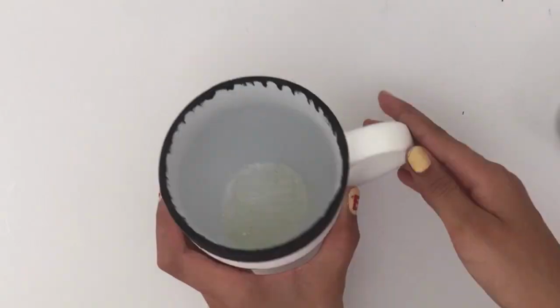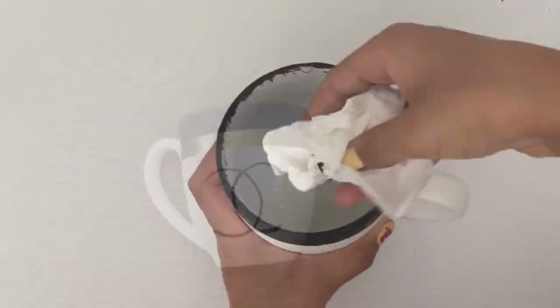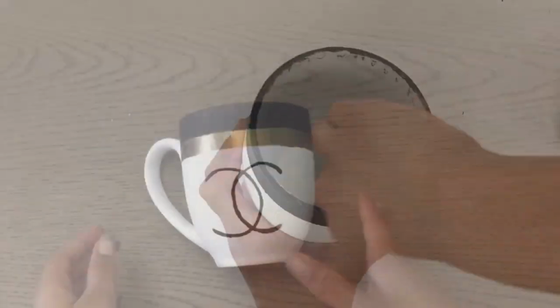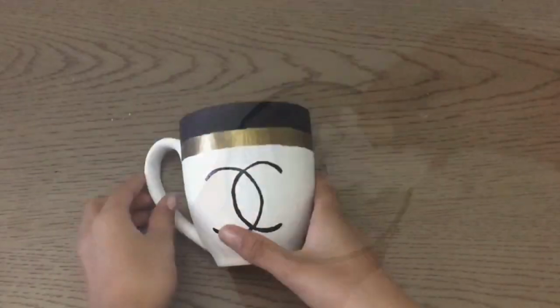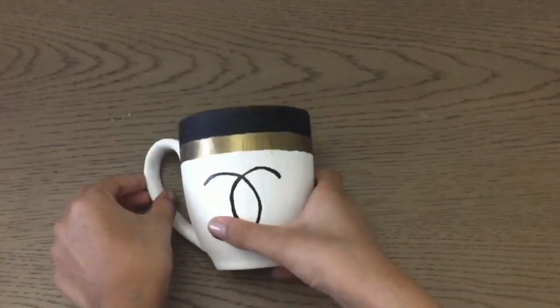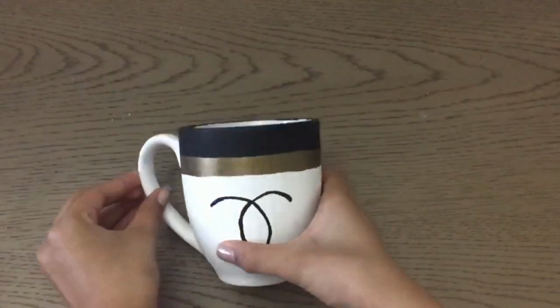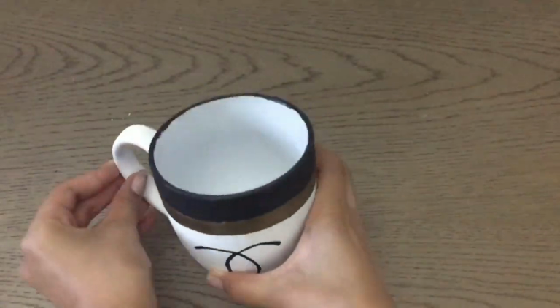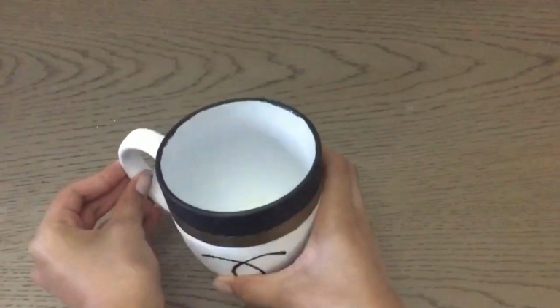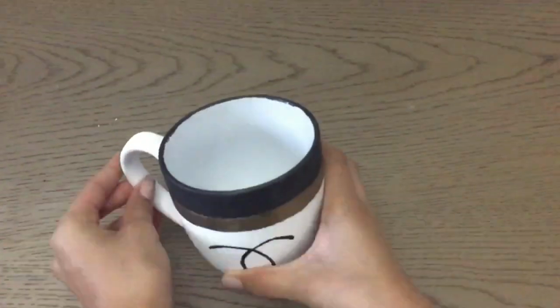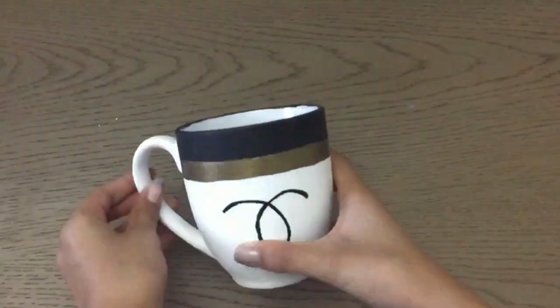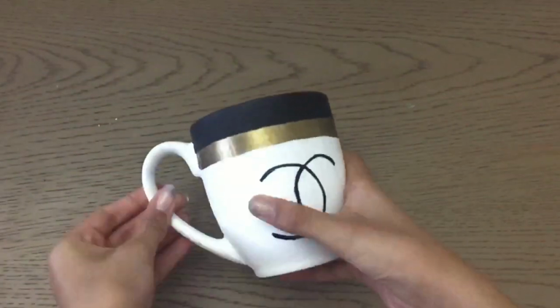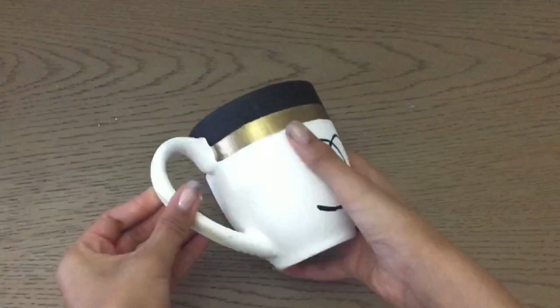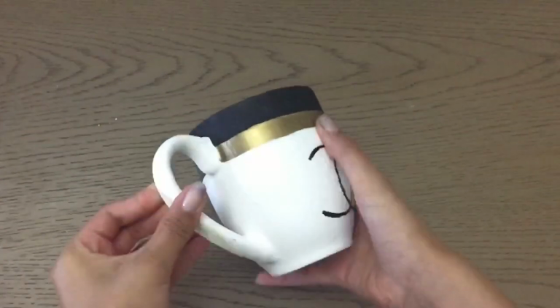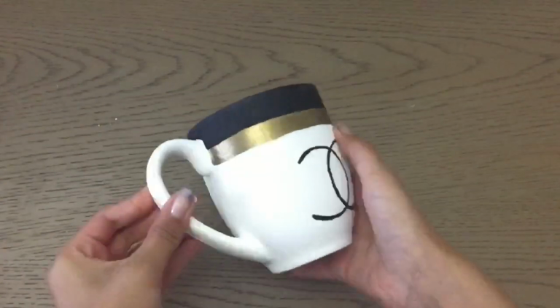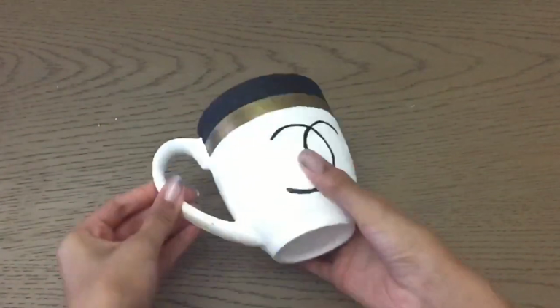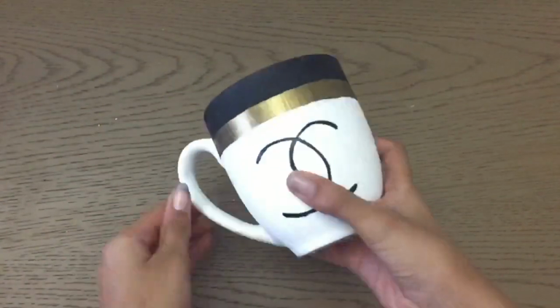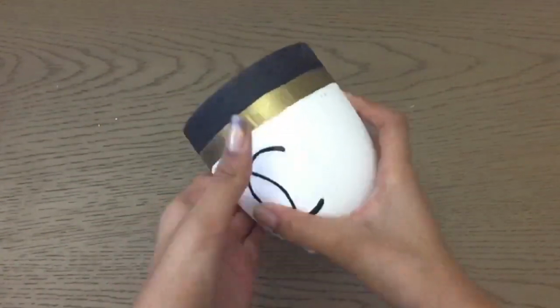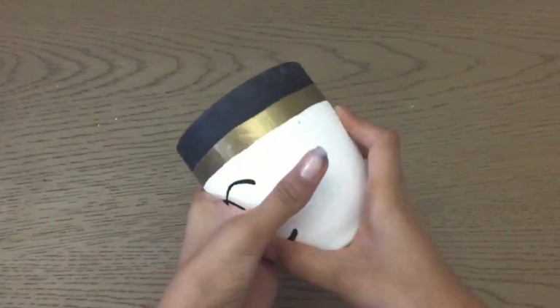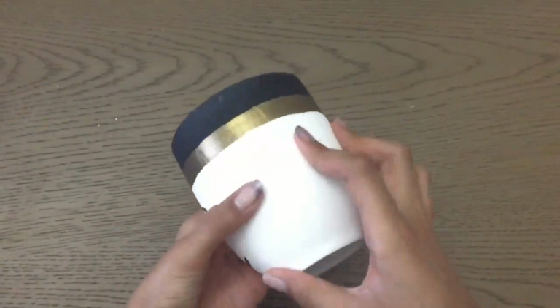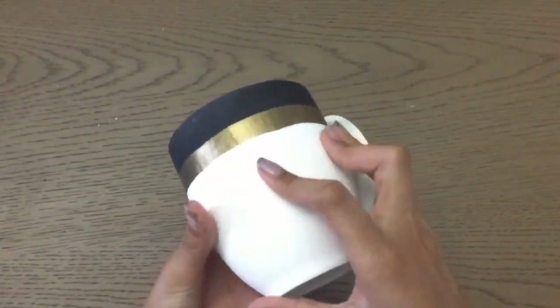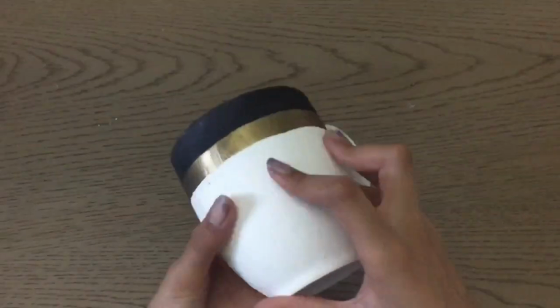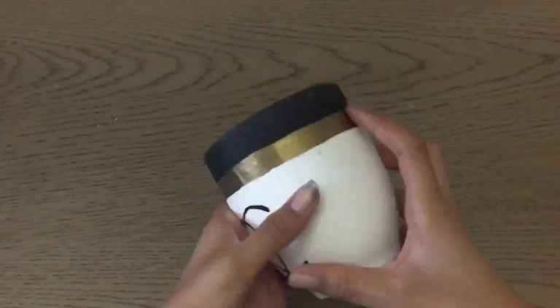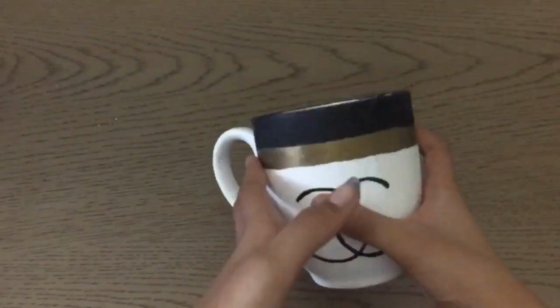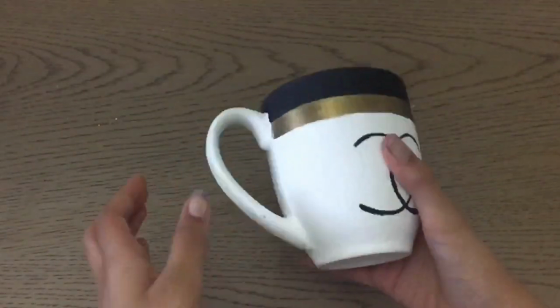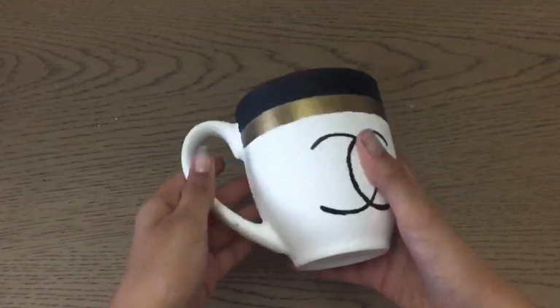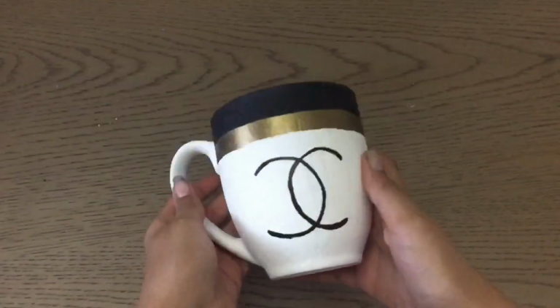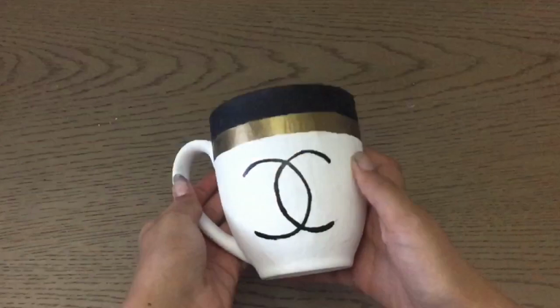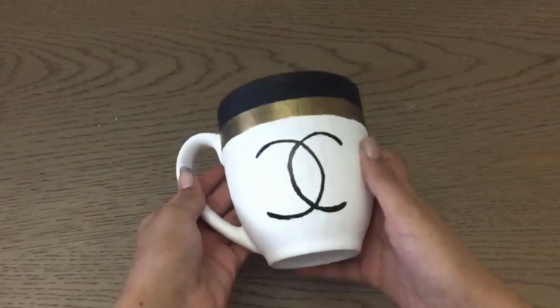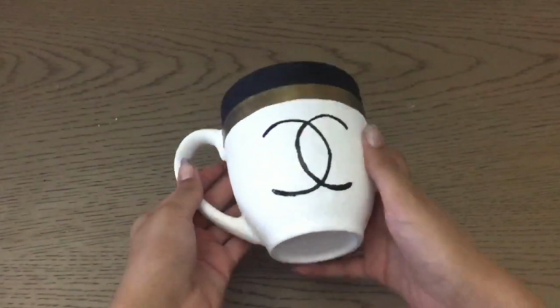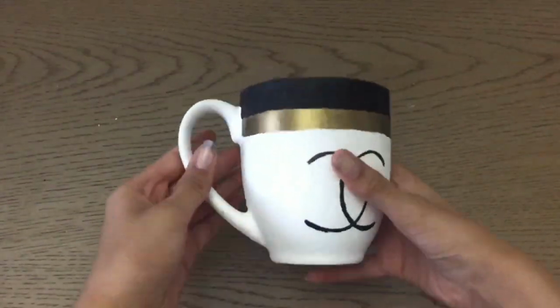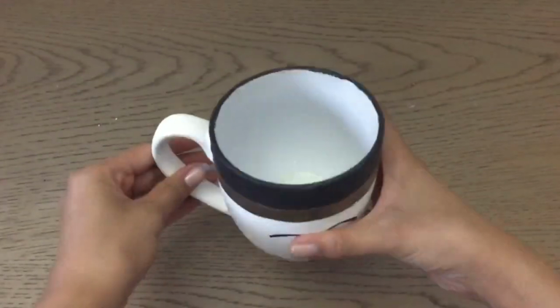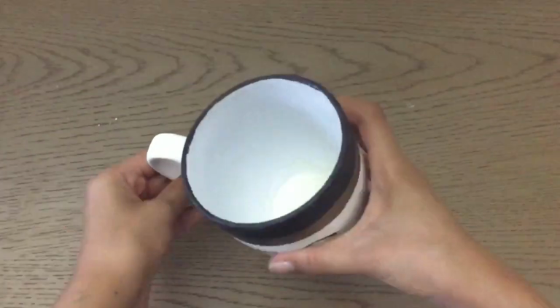So I touched up the black paint and added a gold stripe across the top and added a Chanel logo, and this is how it looks.